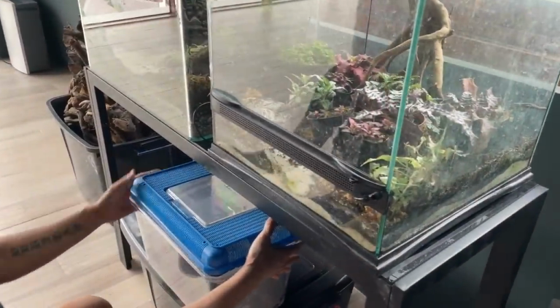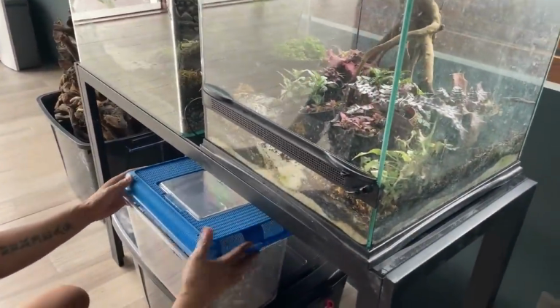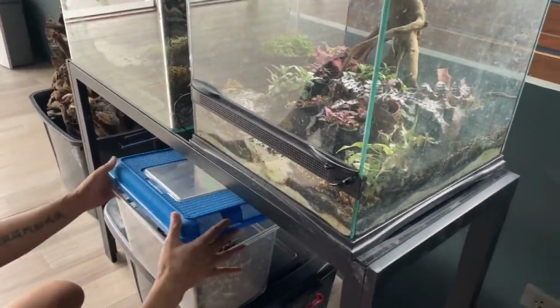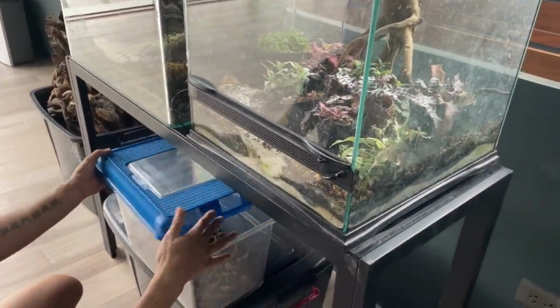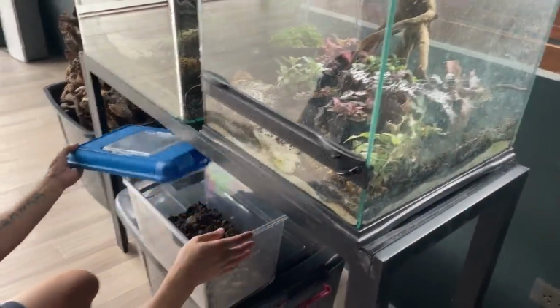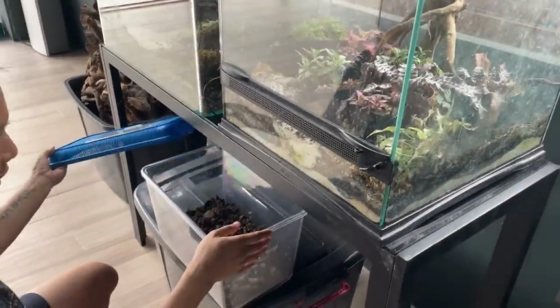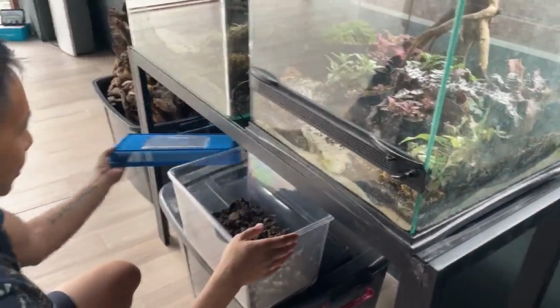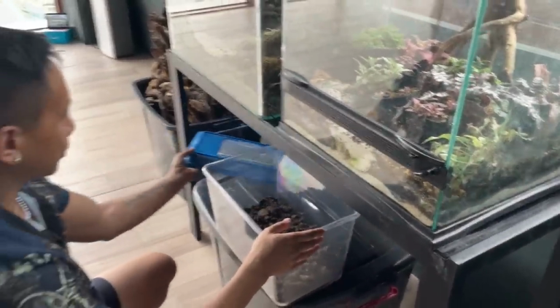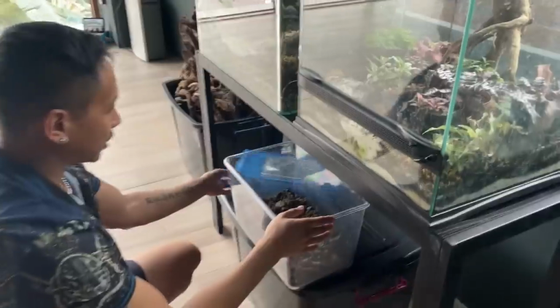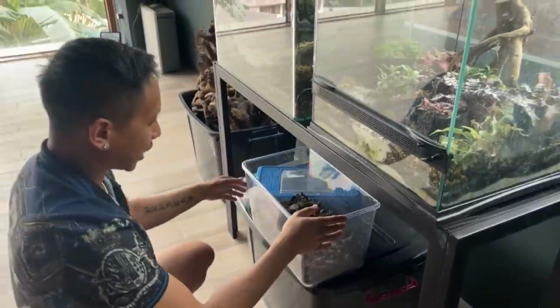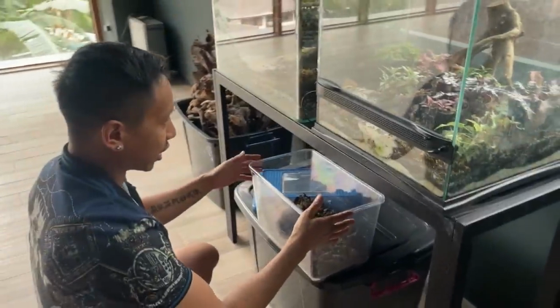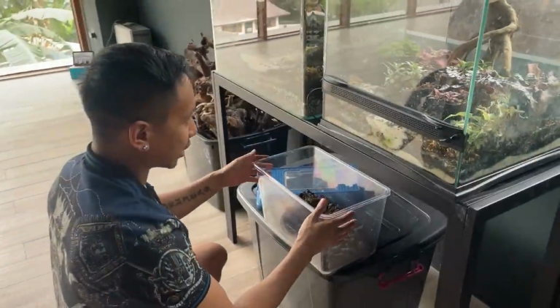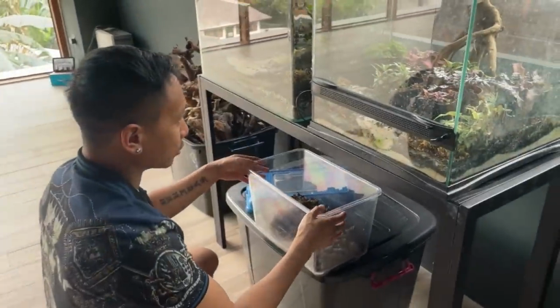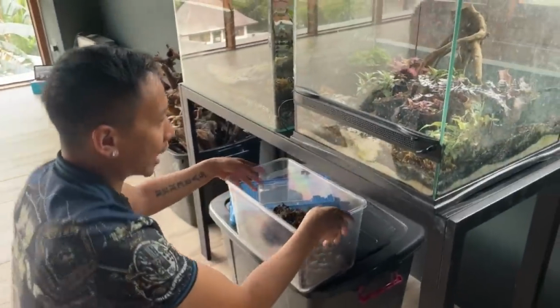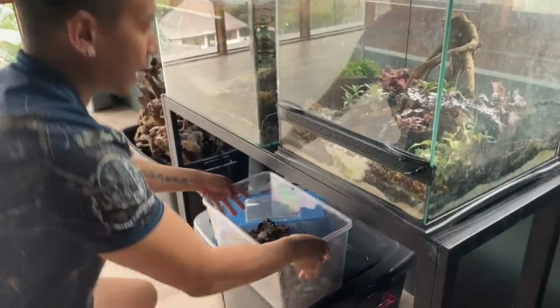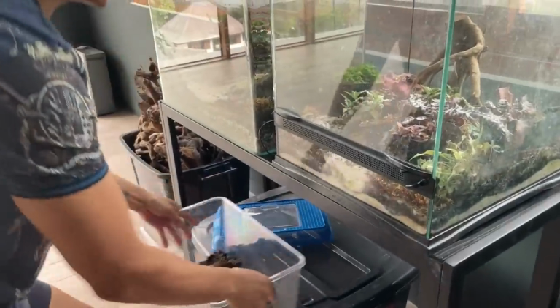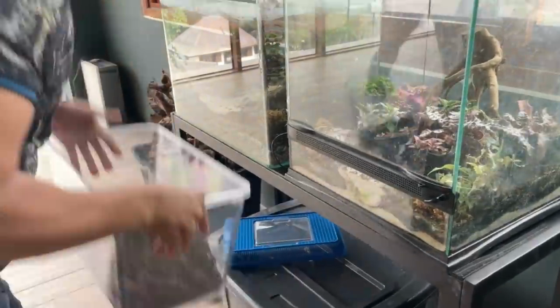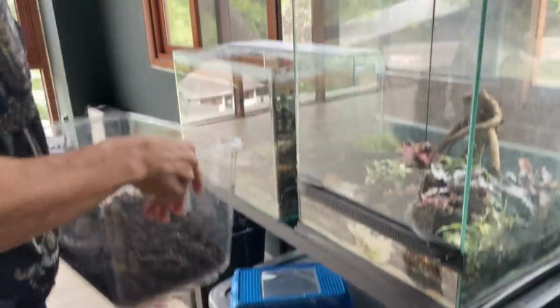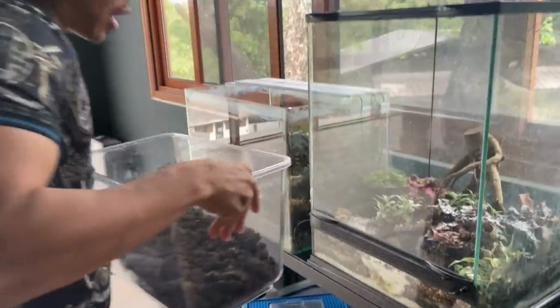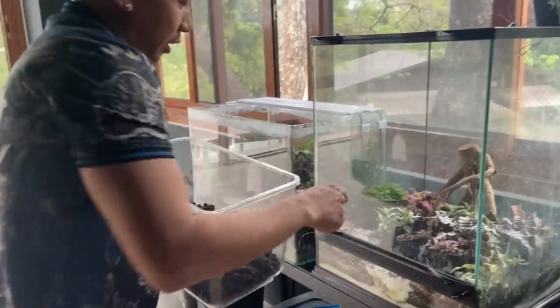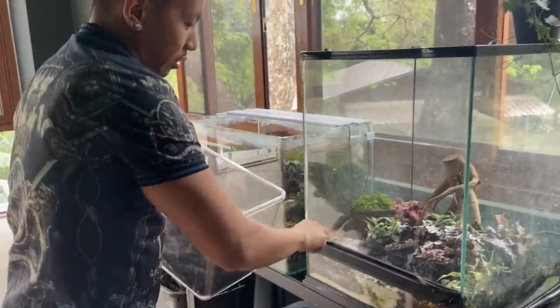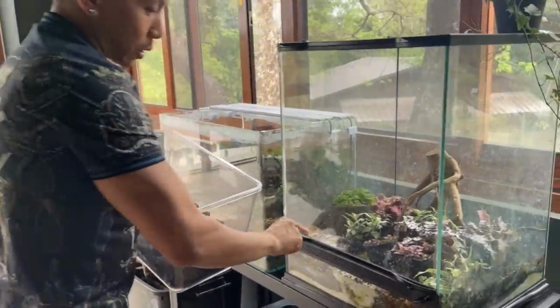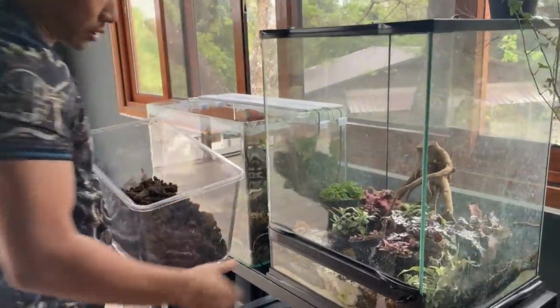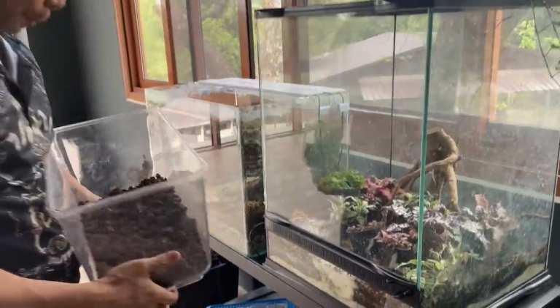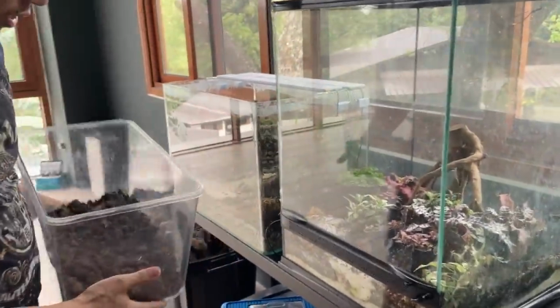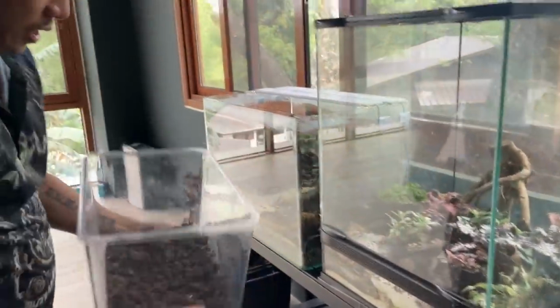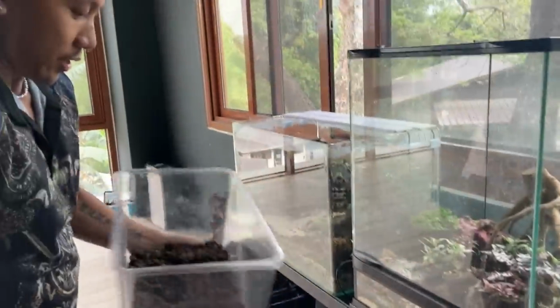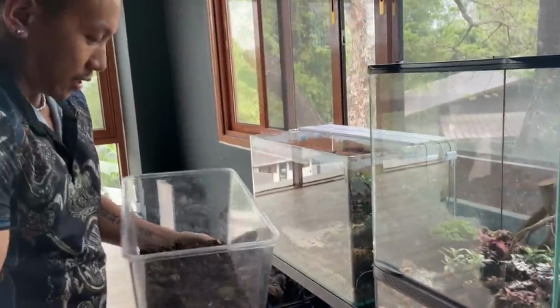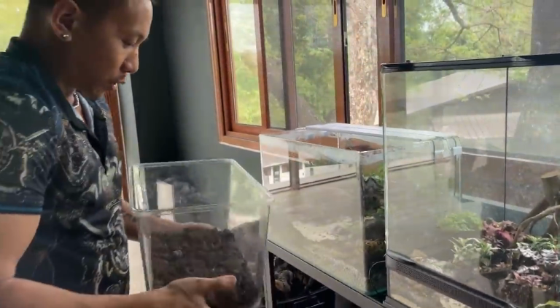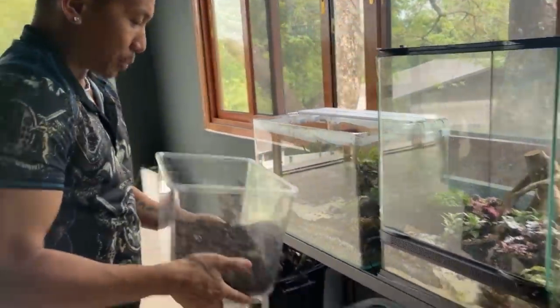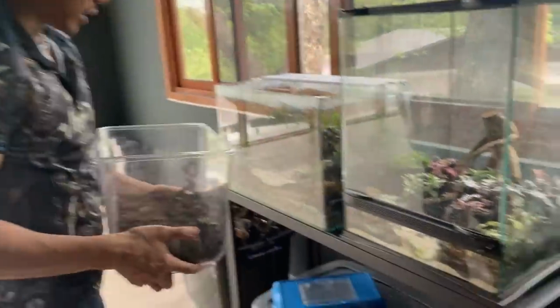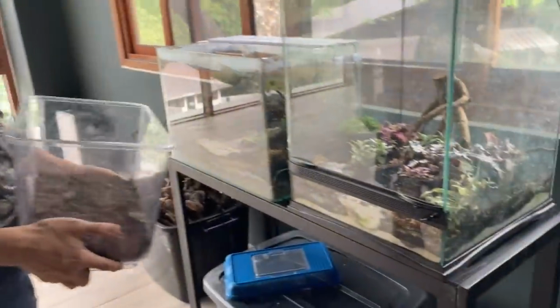I knew it's in here because the other day I checked and it ran. It's probably under this rock. Do you have something? So what's our plan of attack?